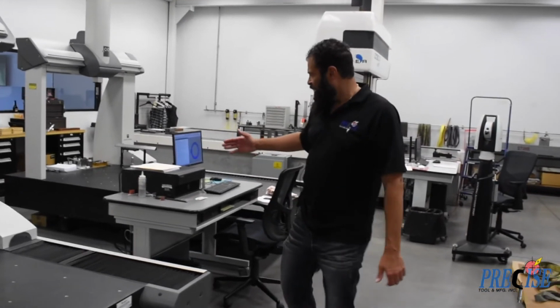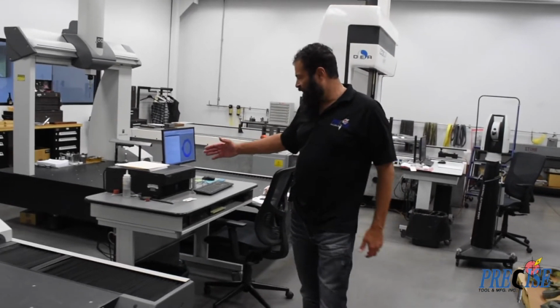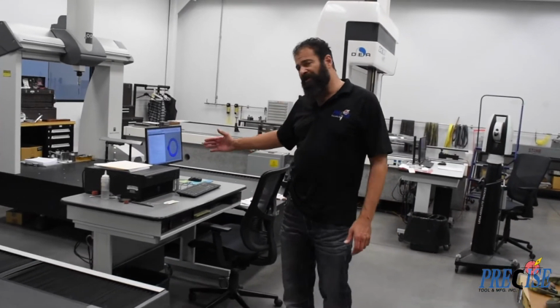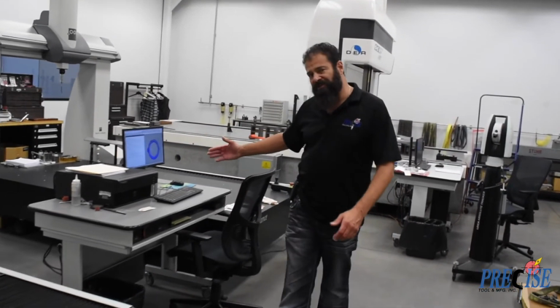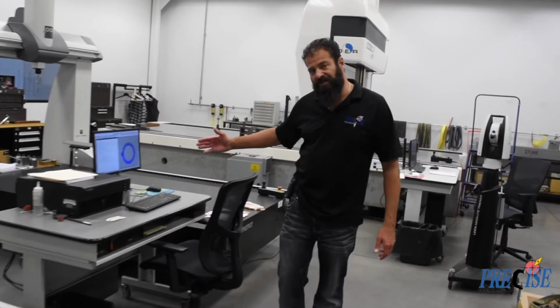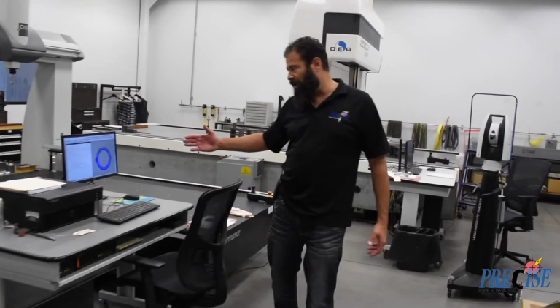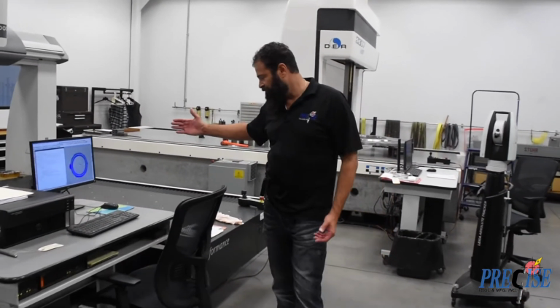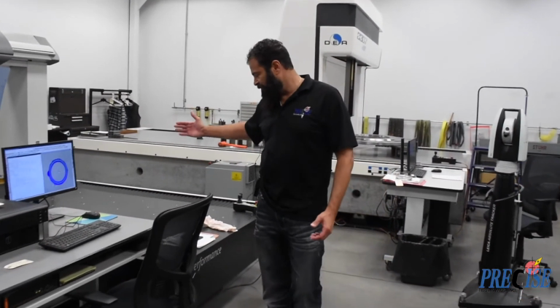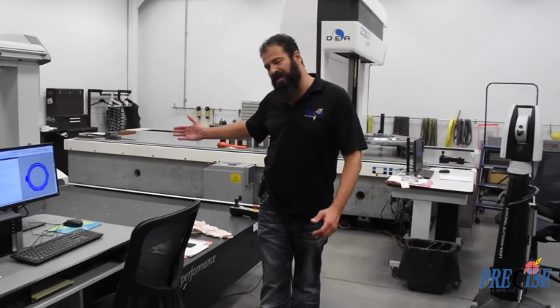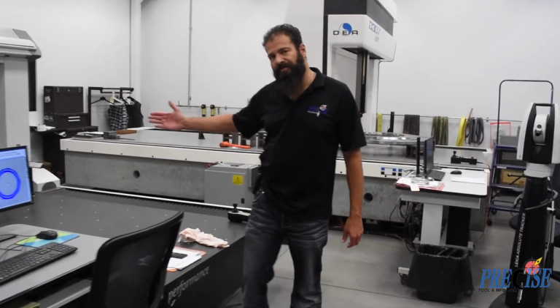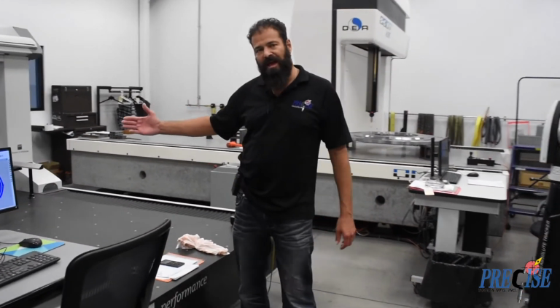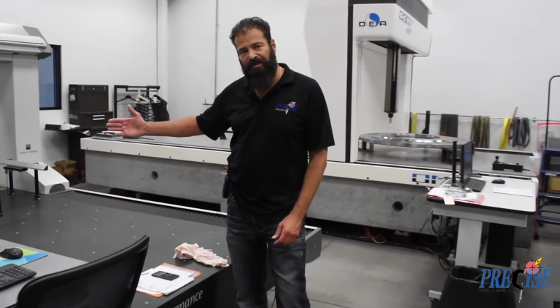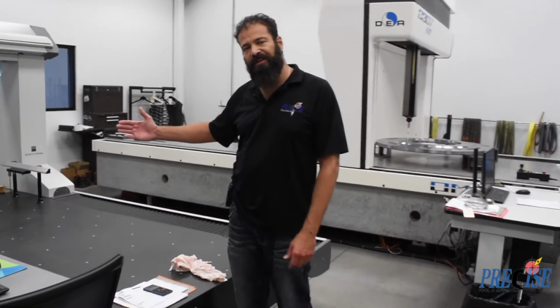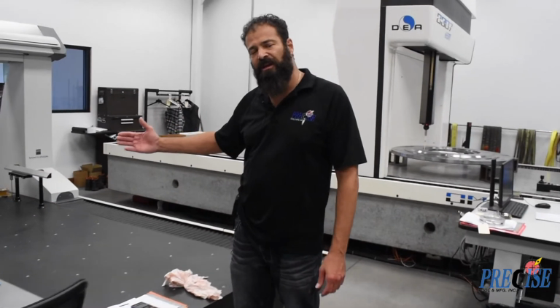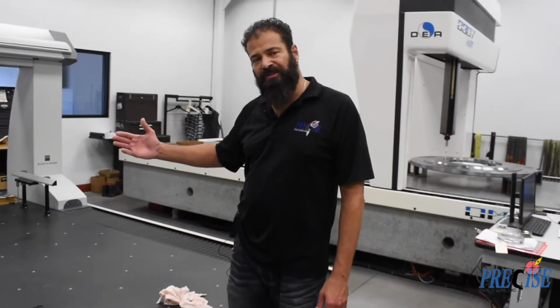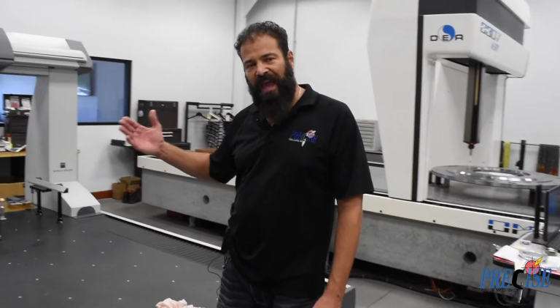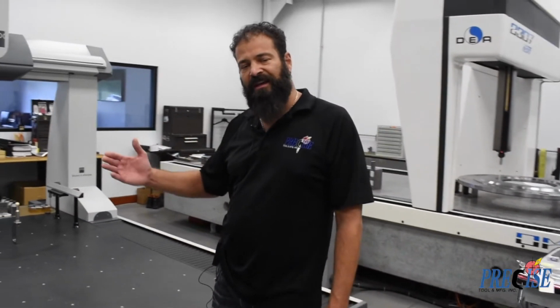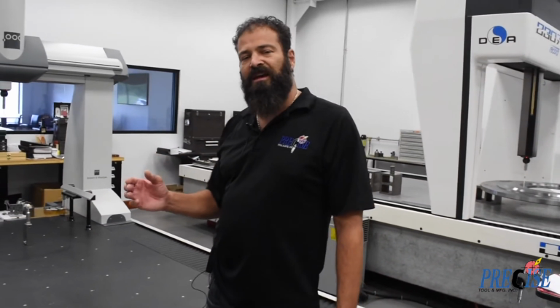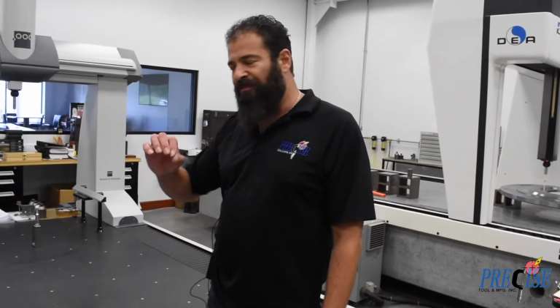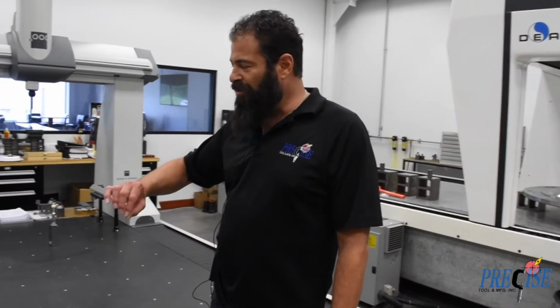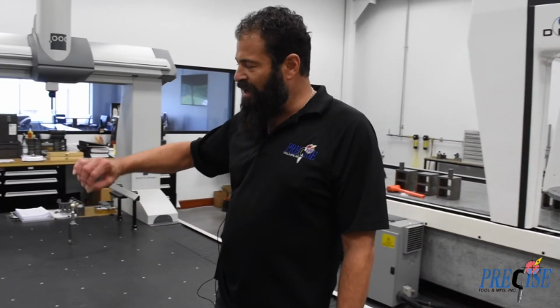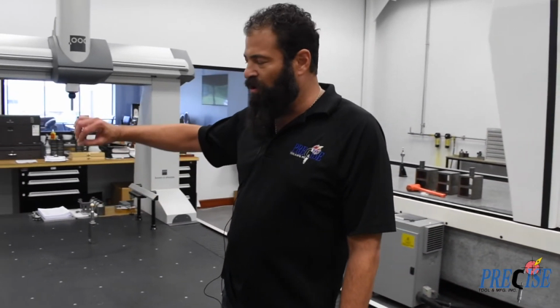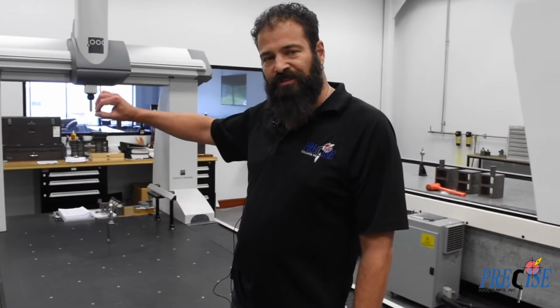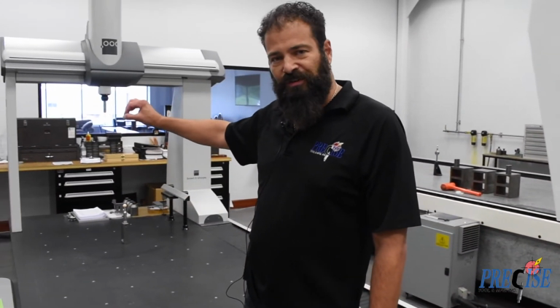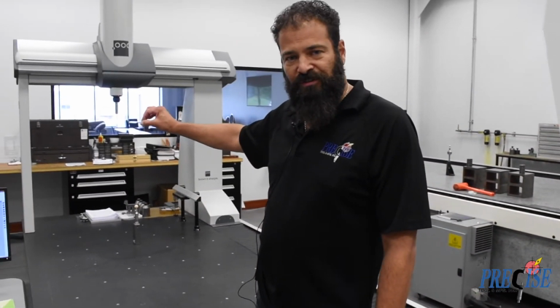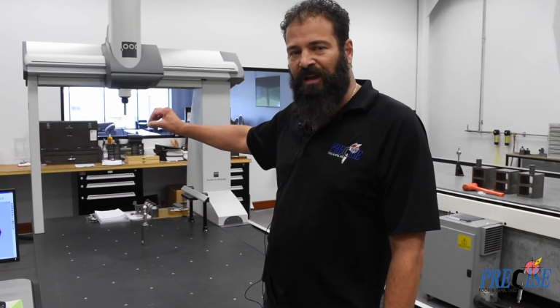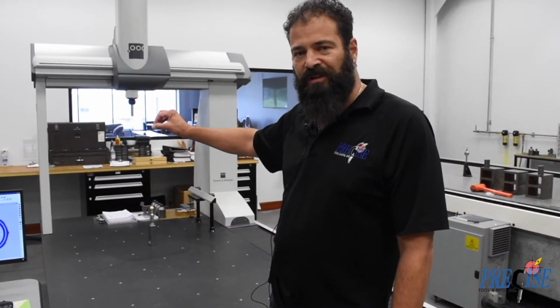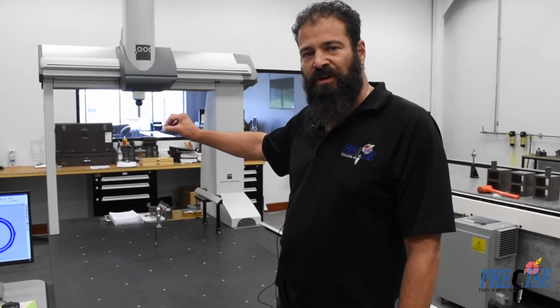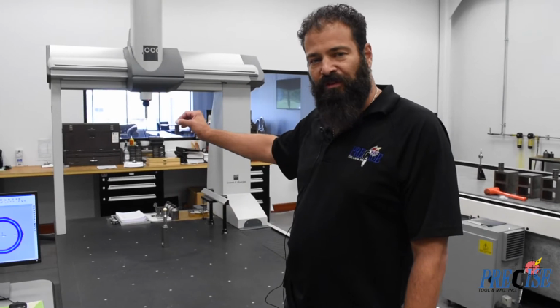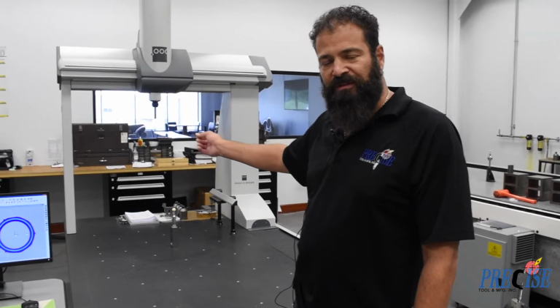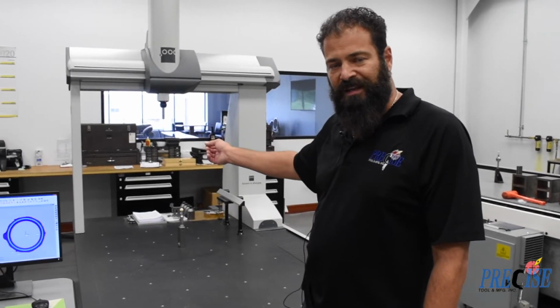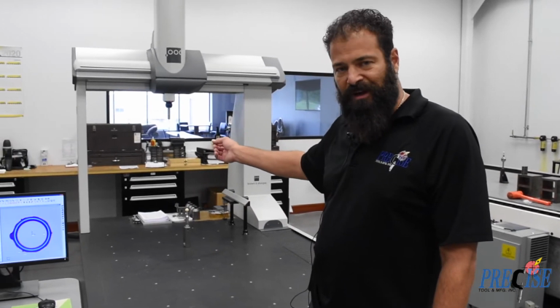As our capabilities increase, this CMM has the ability to scan and follow the contour of a surface to collect points for data inspection.